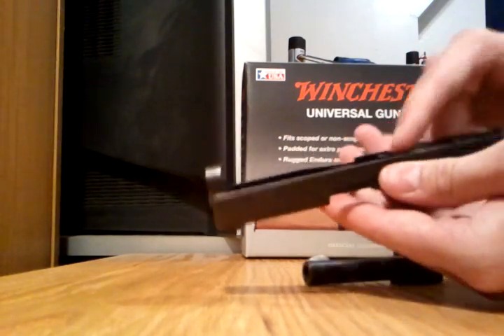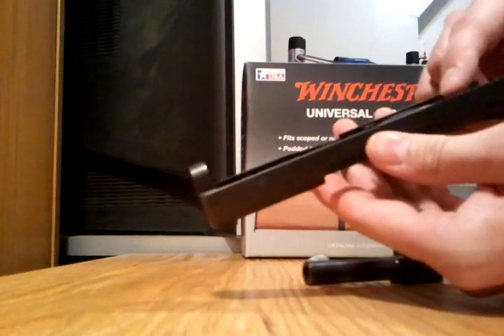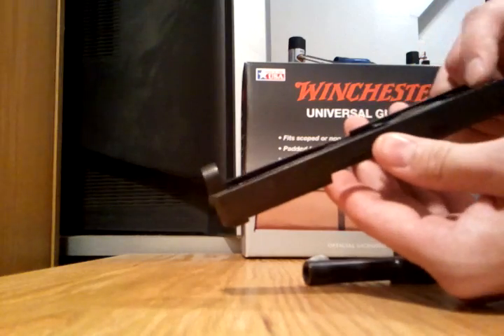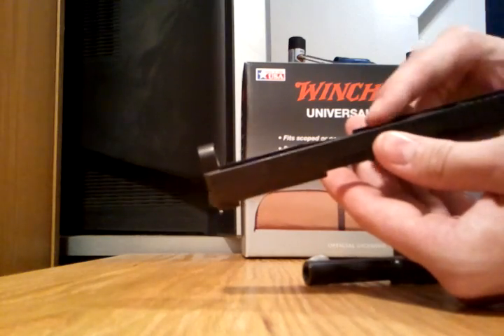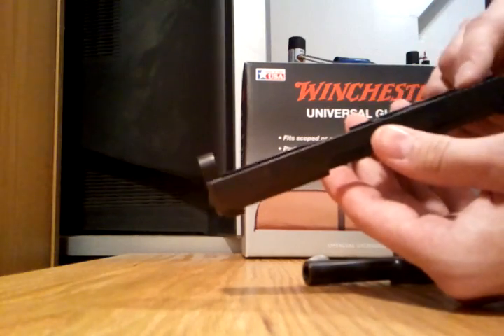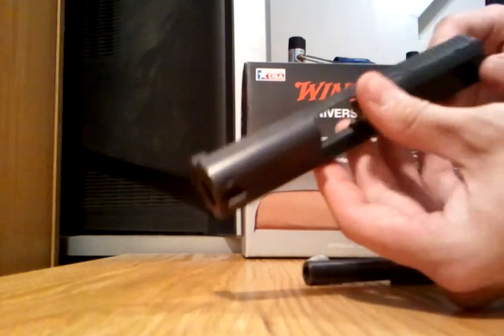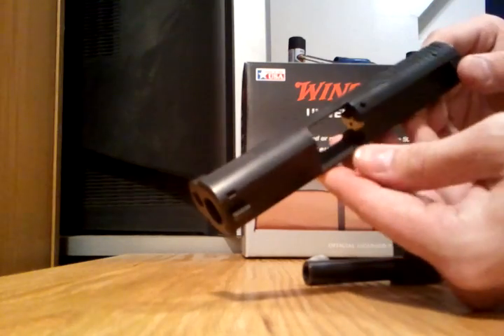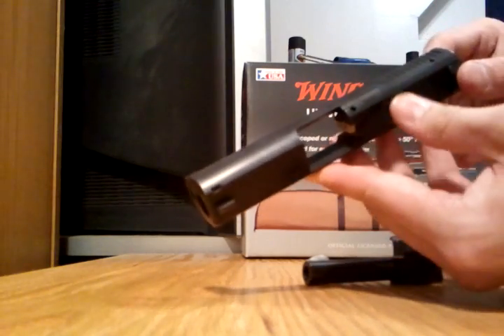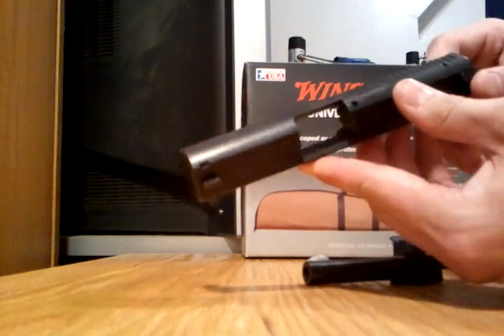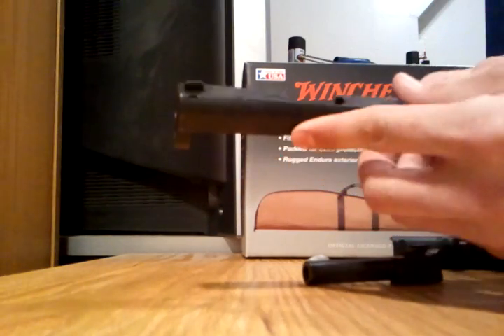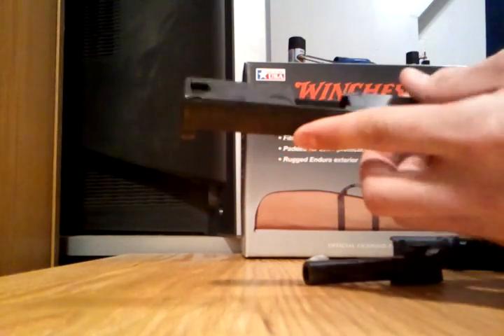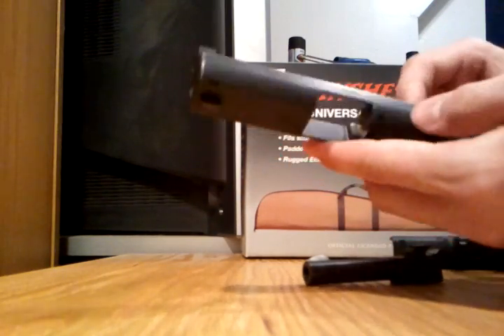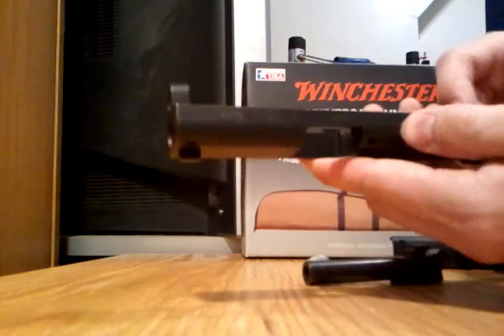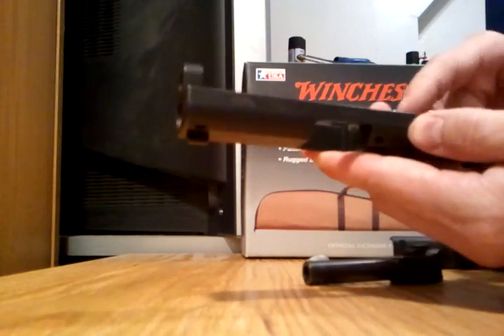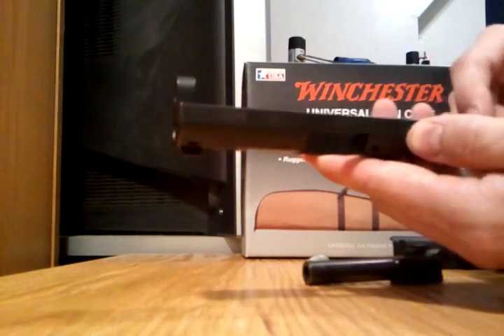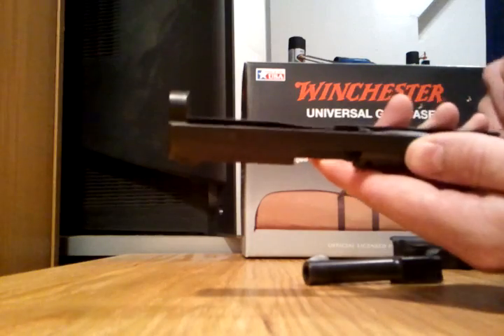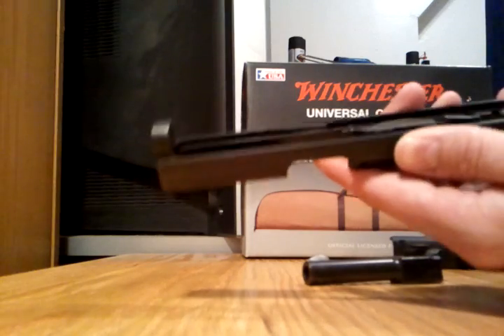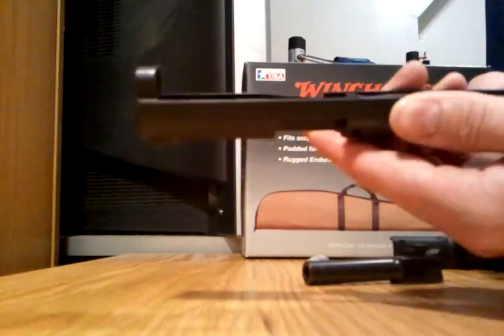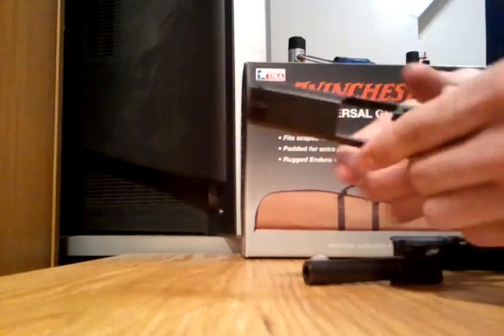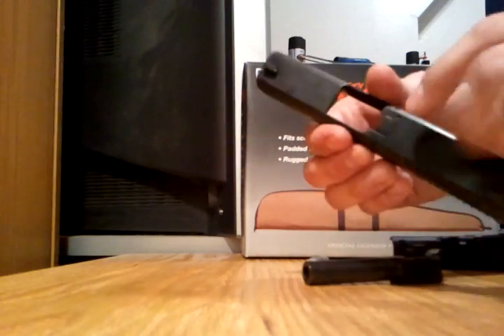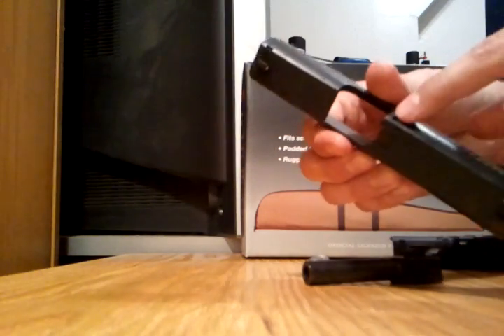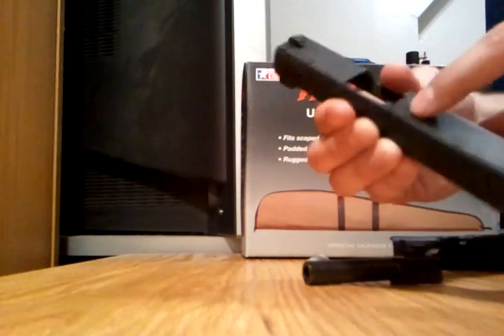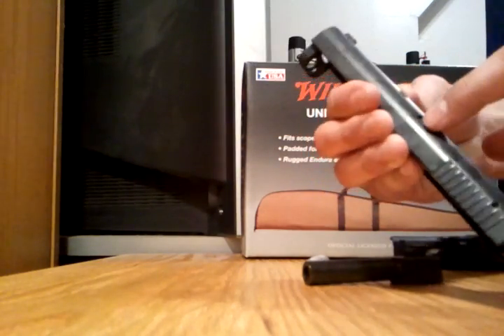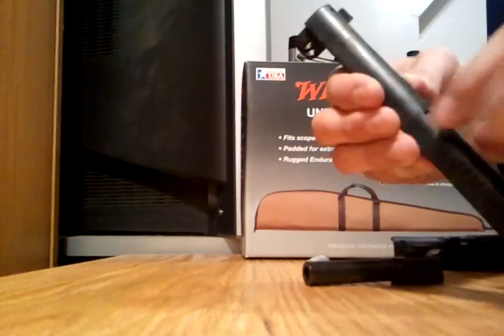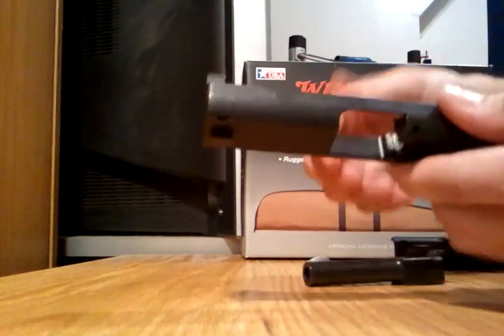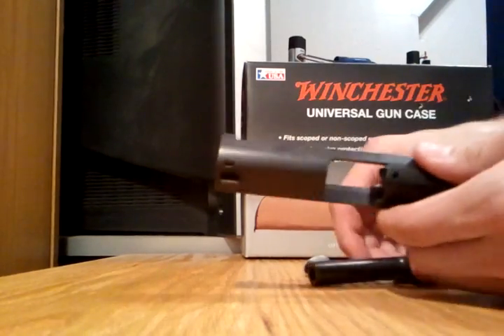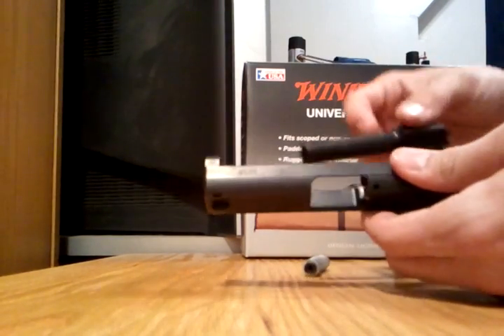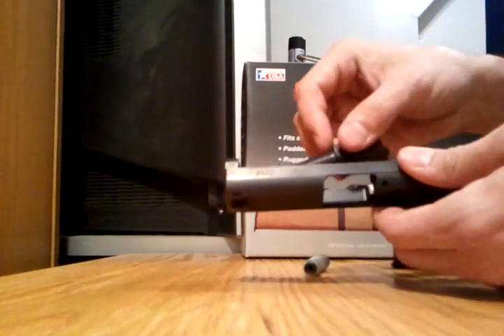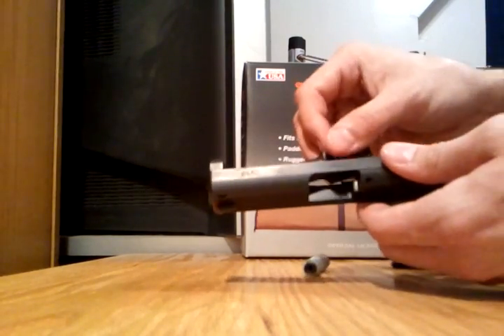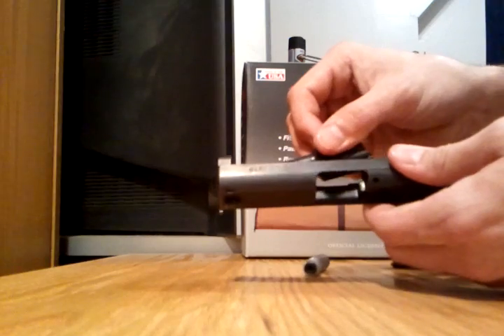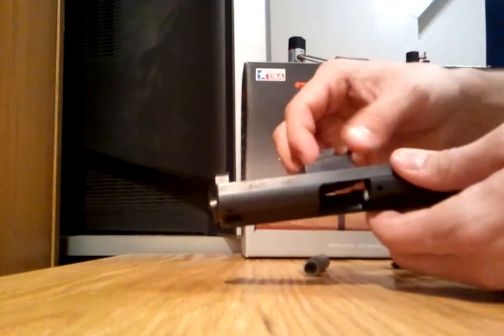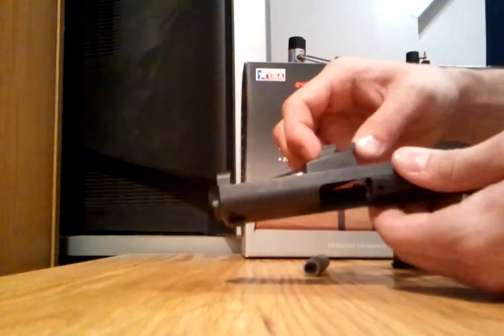You can take out the stuff inside the slide — the extractor, striker, and so on. Pop this pin out right here. I won't do that though.